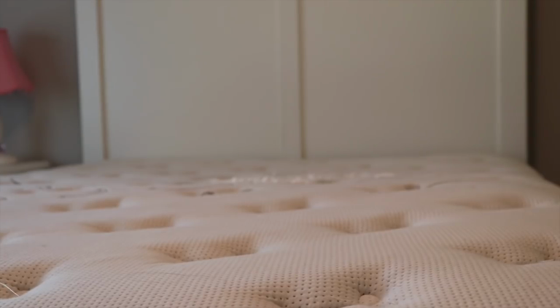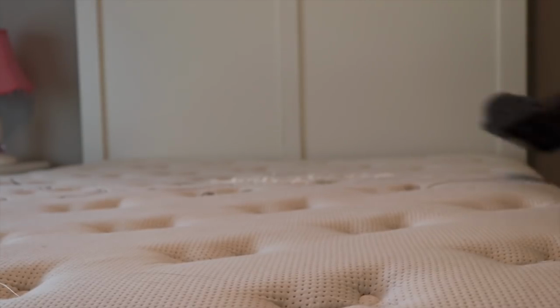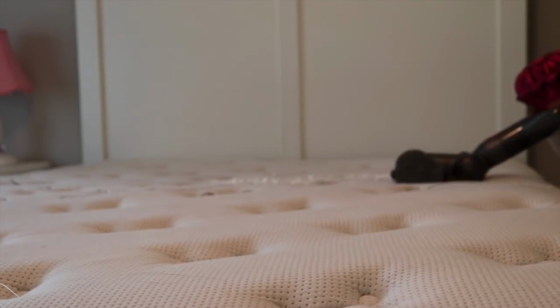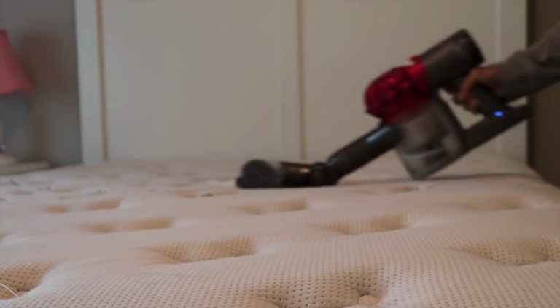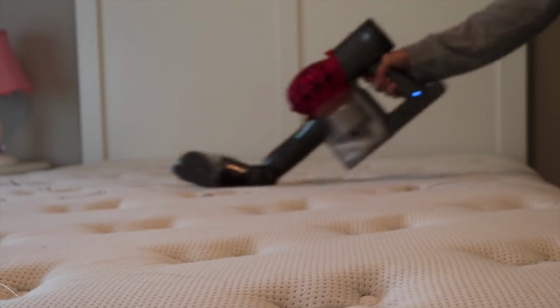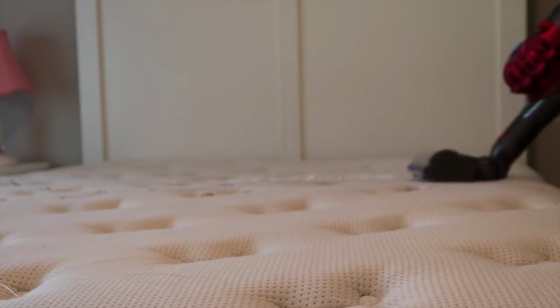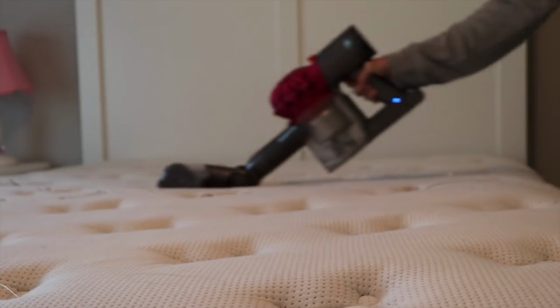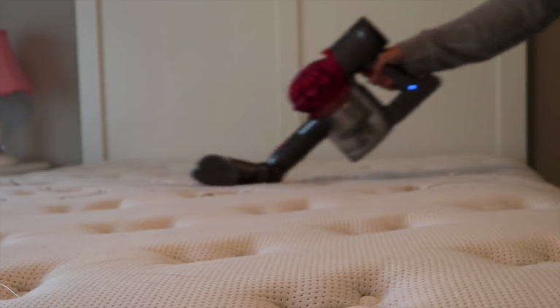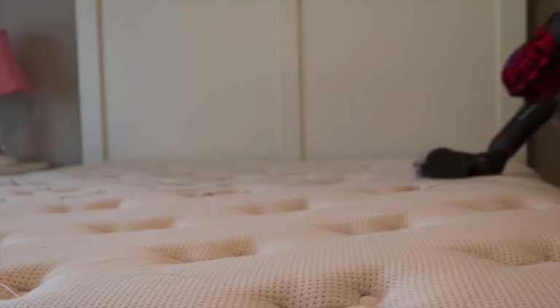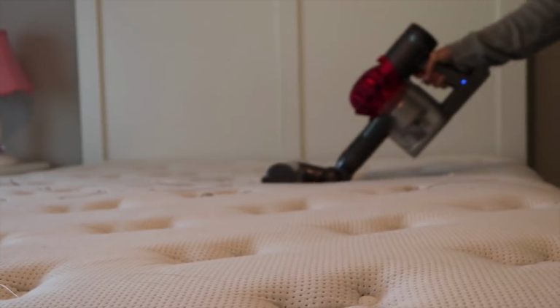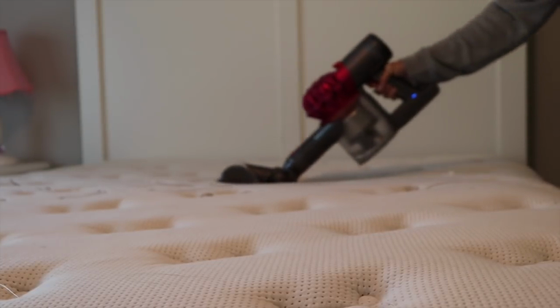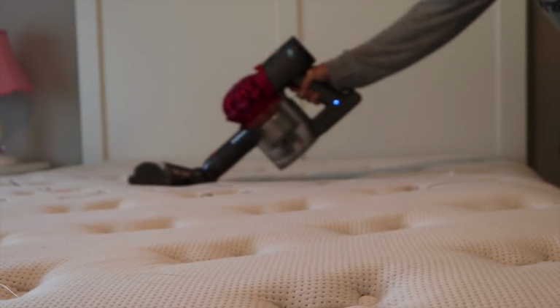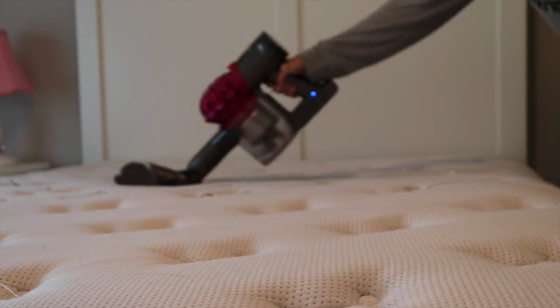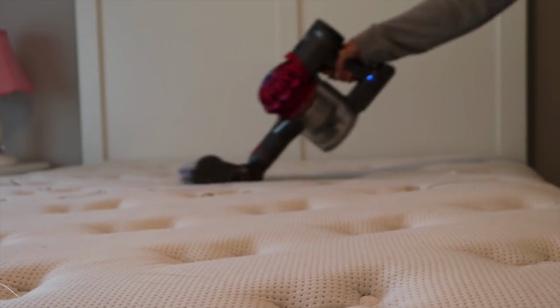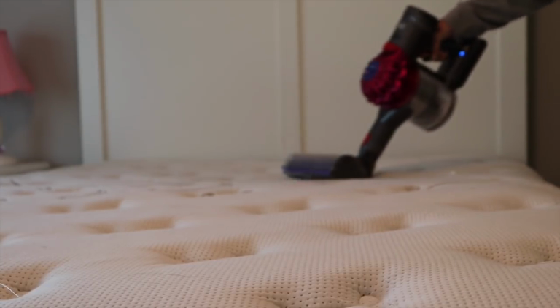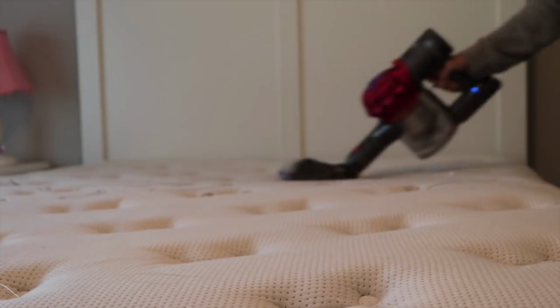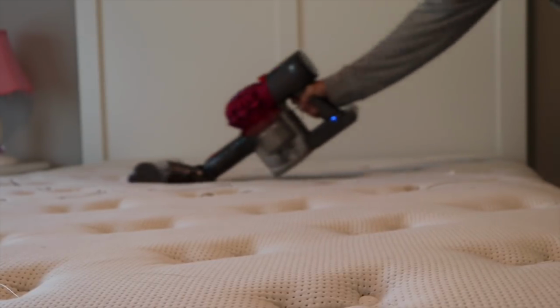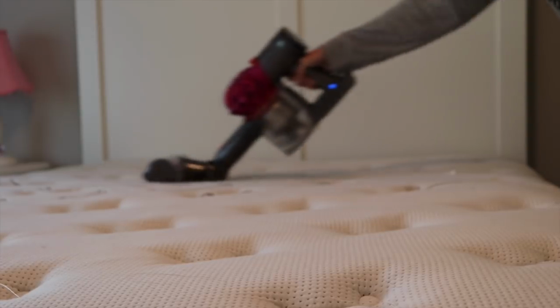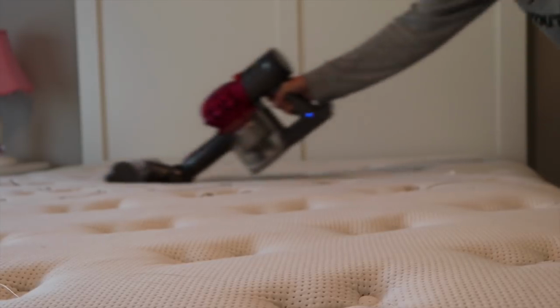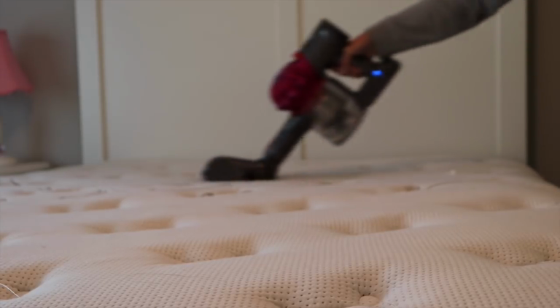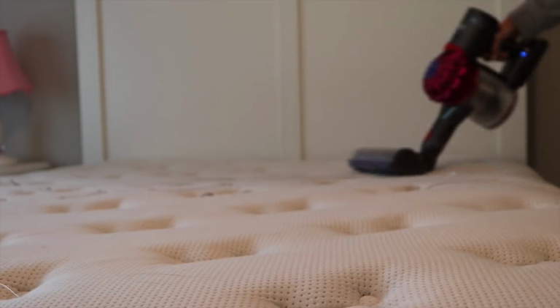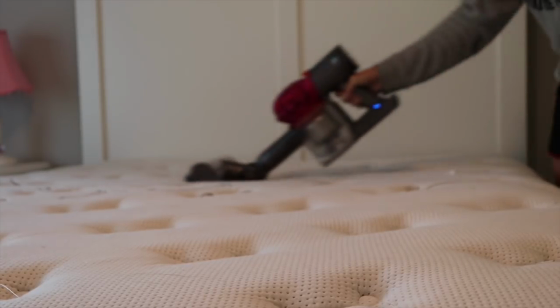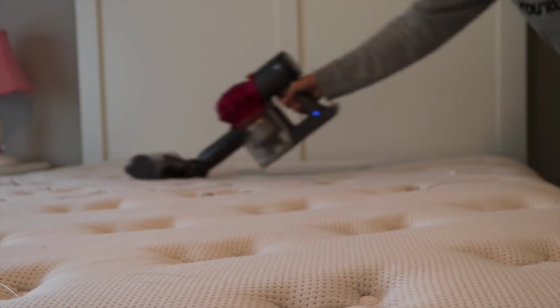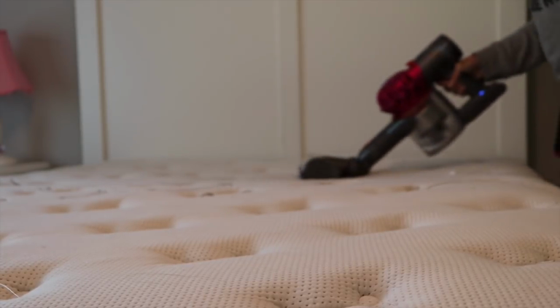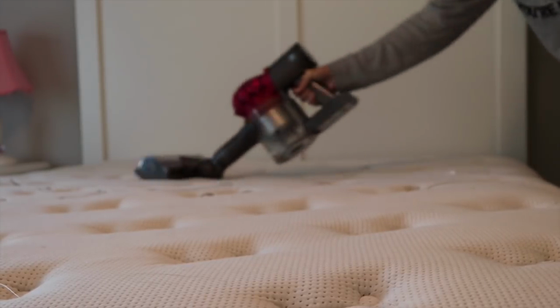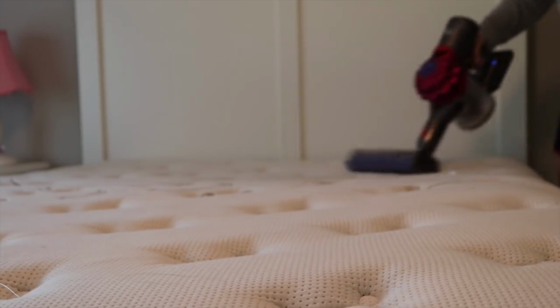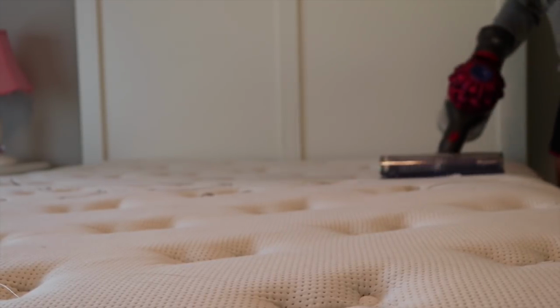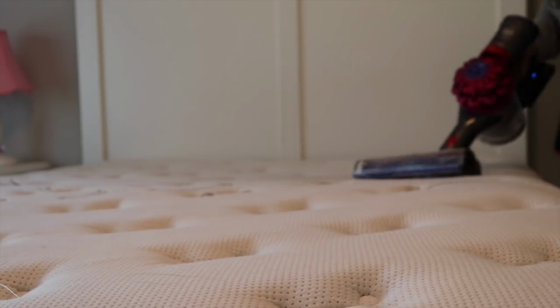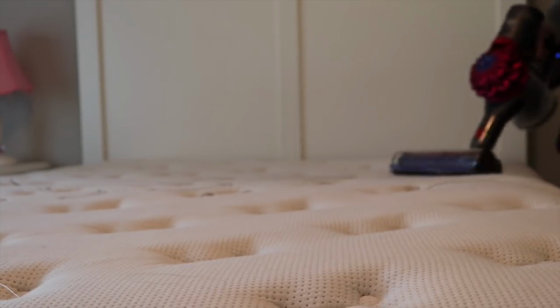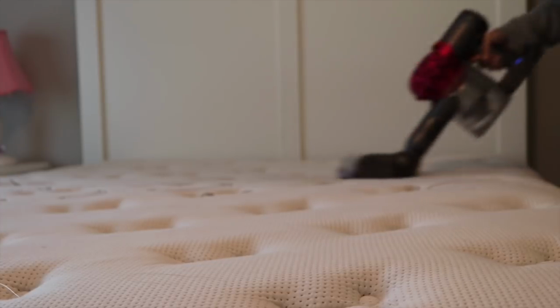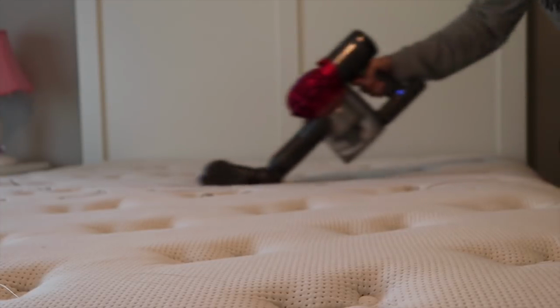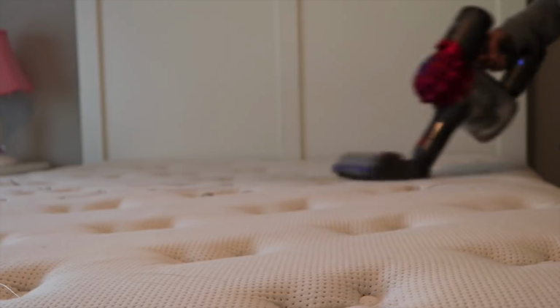Next you're going to vacuum off the baking soda. The combination of baking soda and vinegar will help pull the smell out of your mattress. You can also use a Febreze or homemade Febreze — whatever you want — to add a nice clean smell as well.